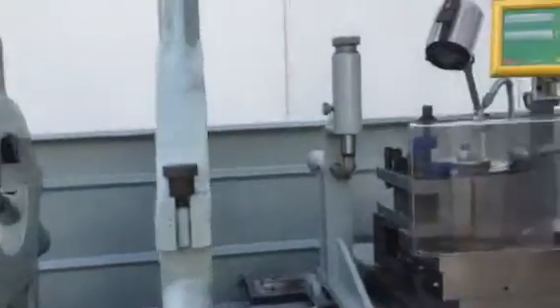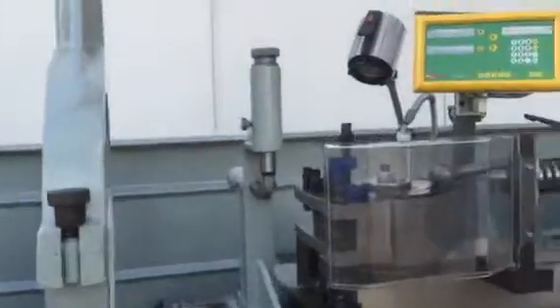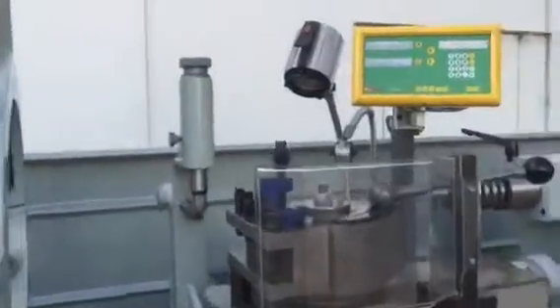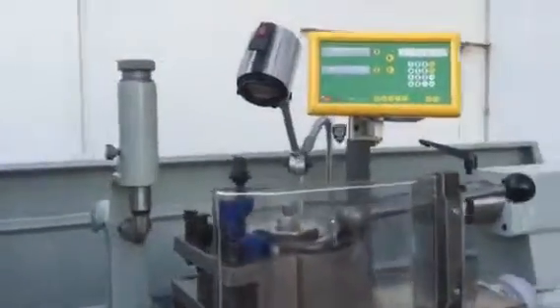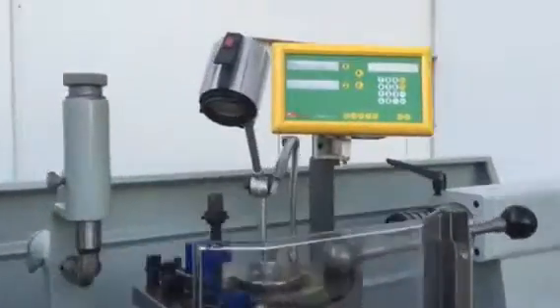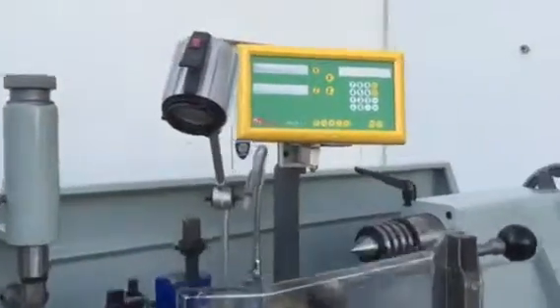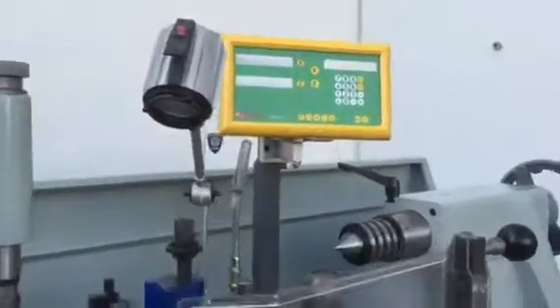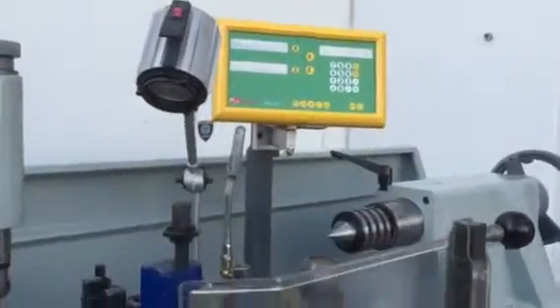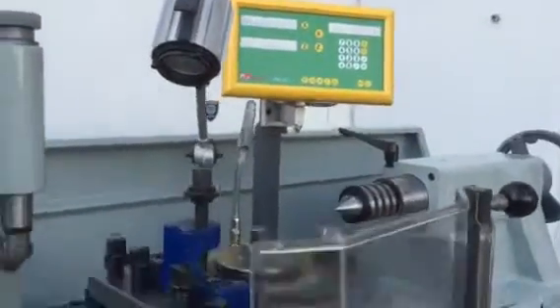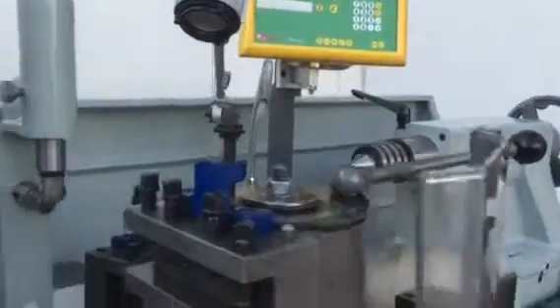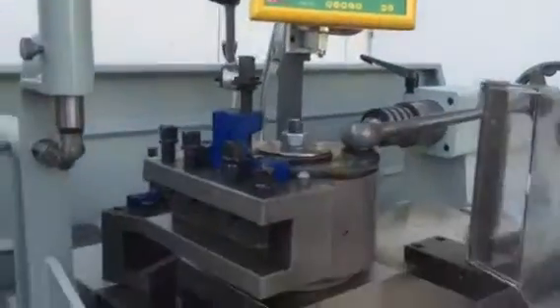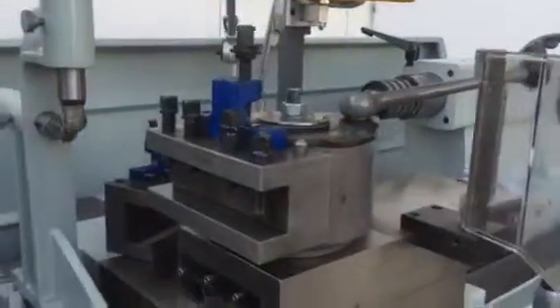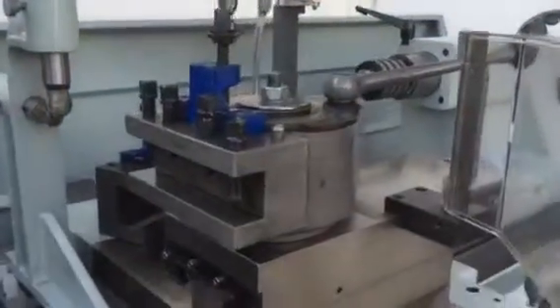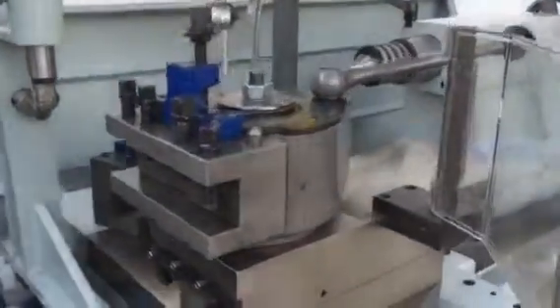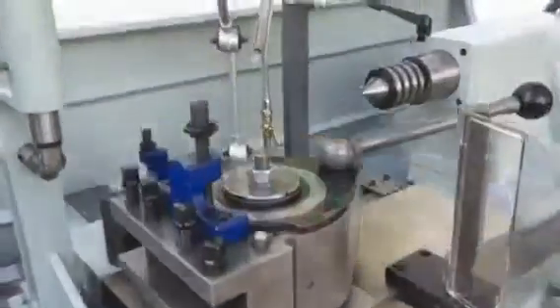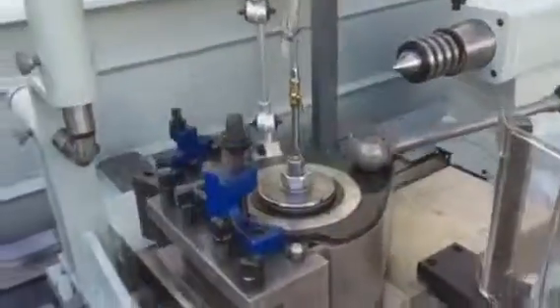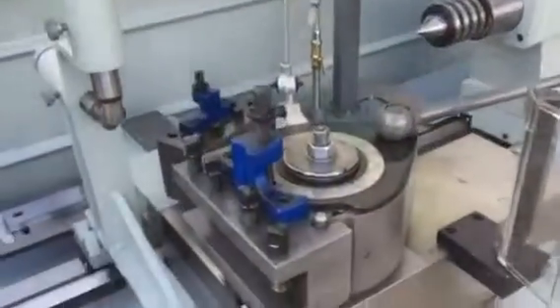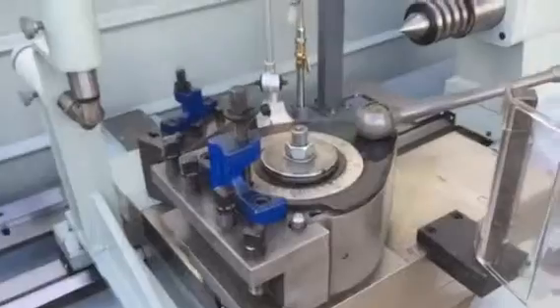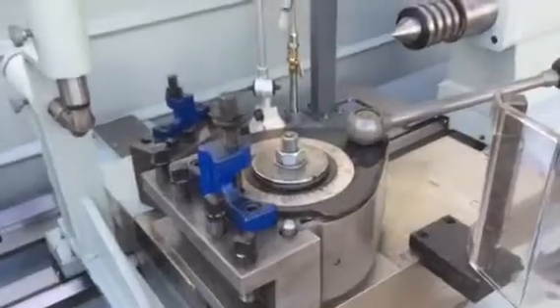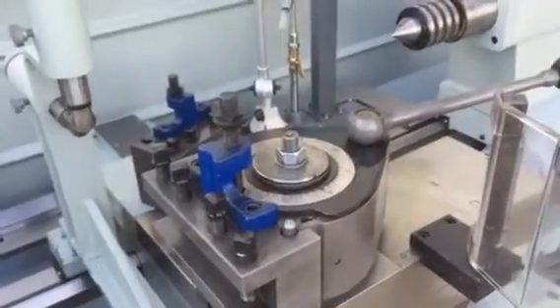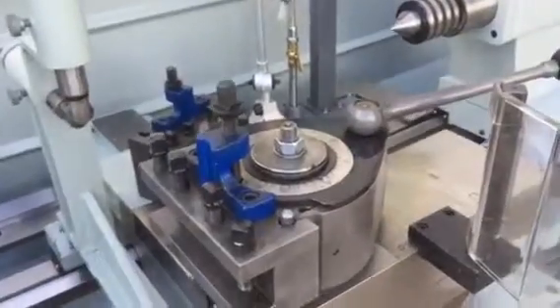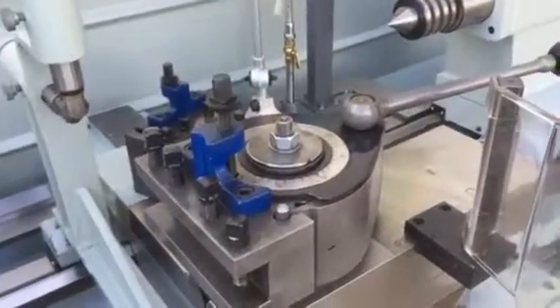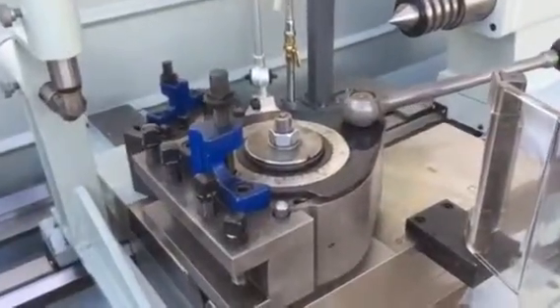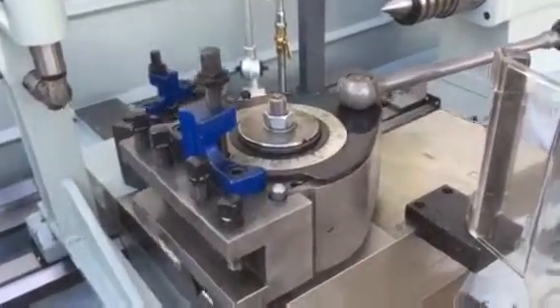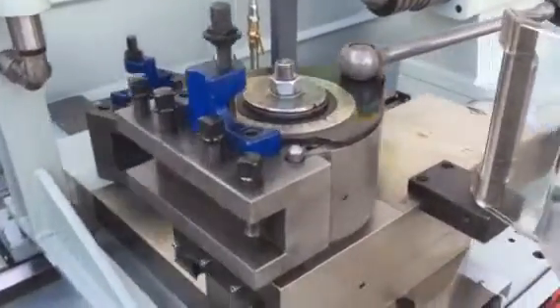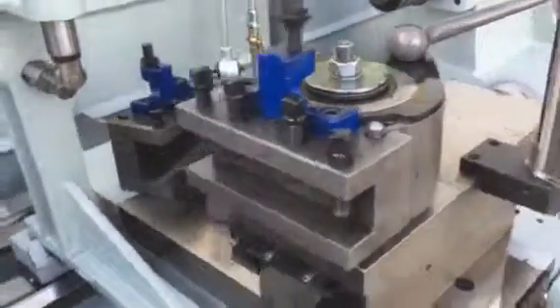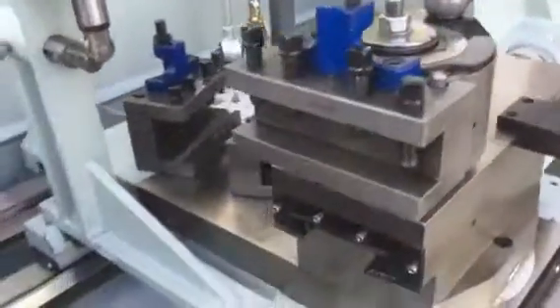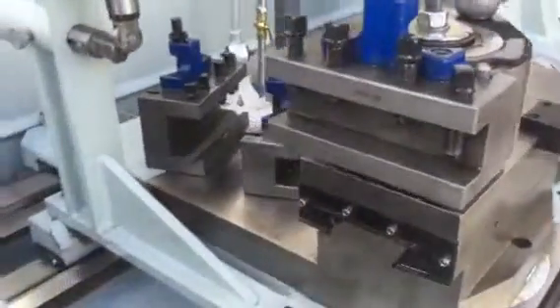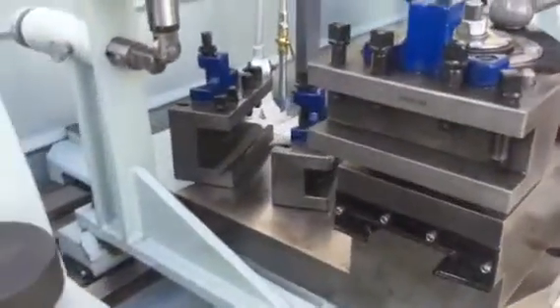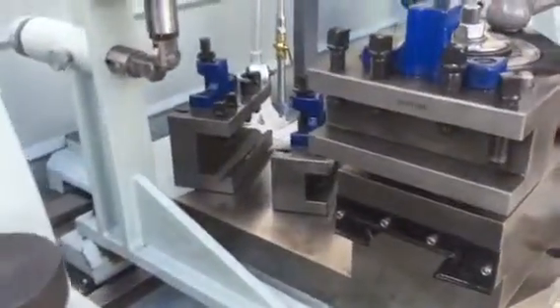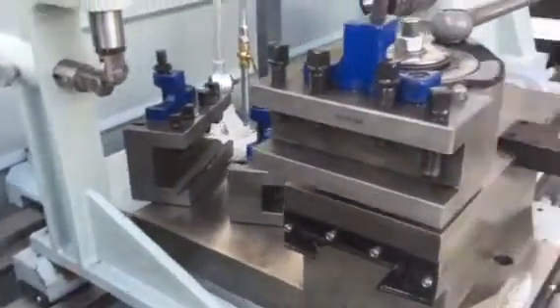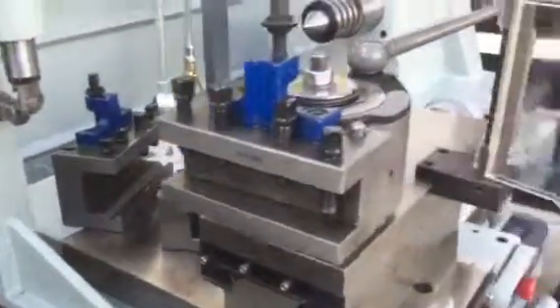Two-axis digital readout is standard, along with a heavy duty quick change tool post with three holders.